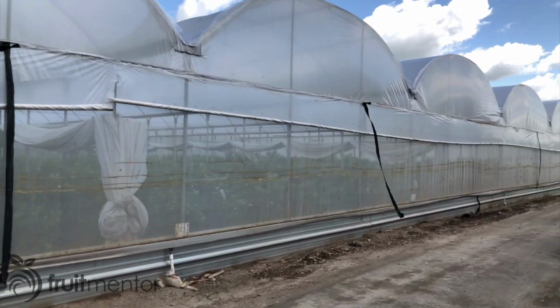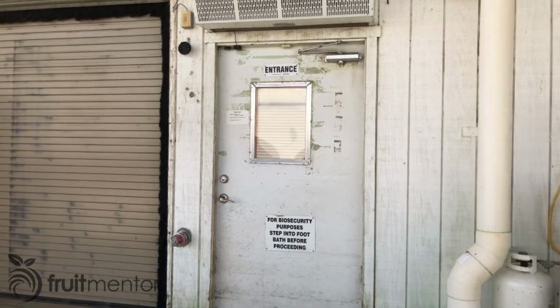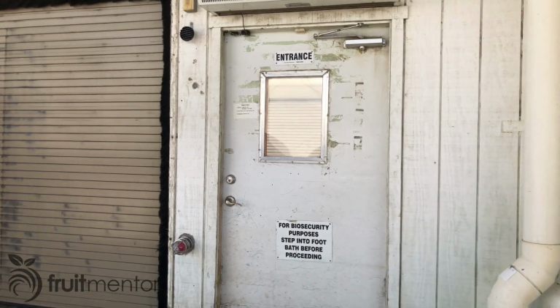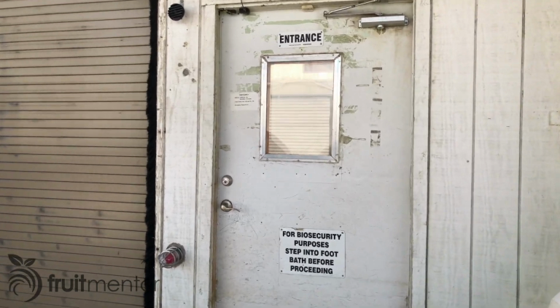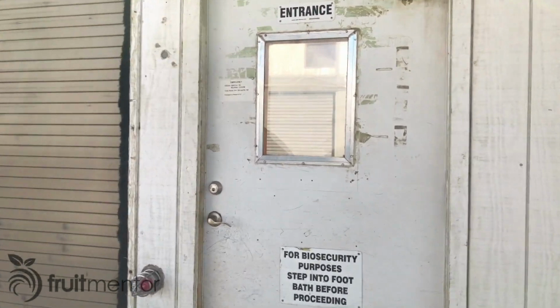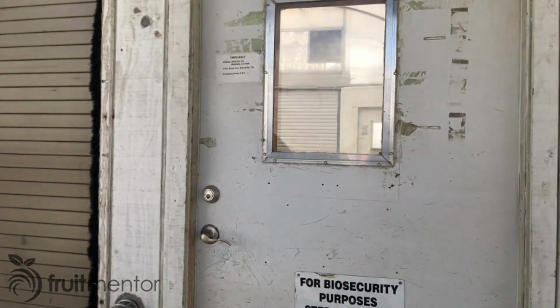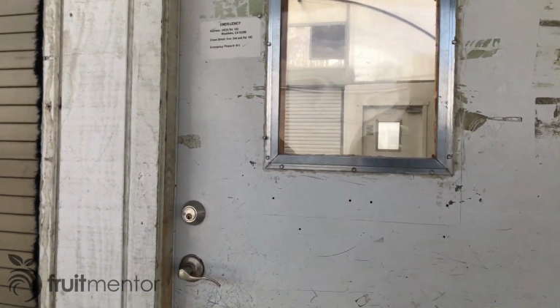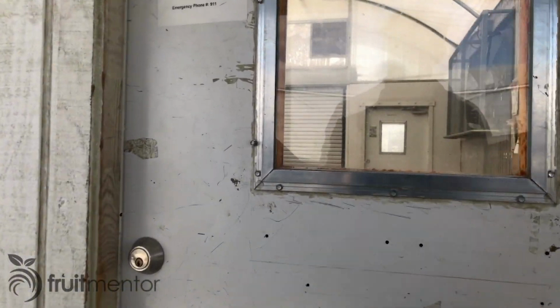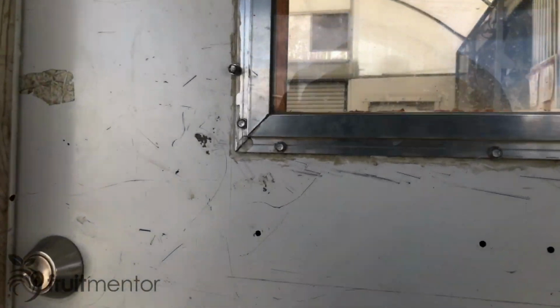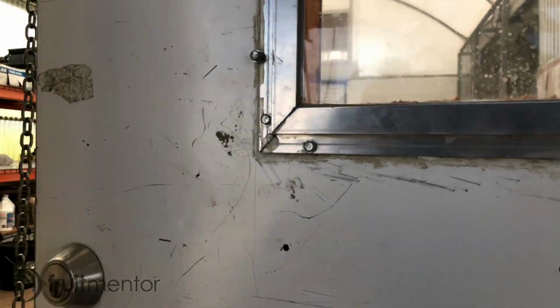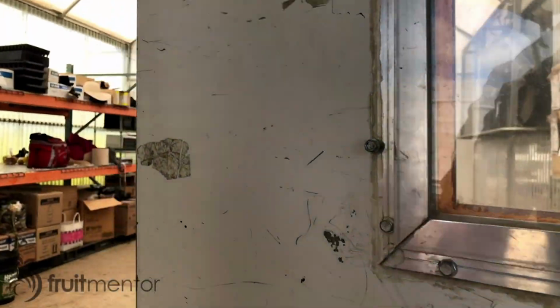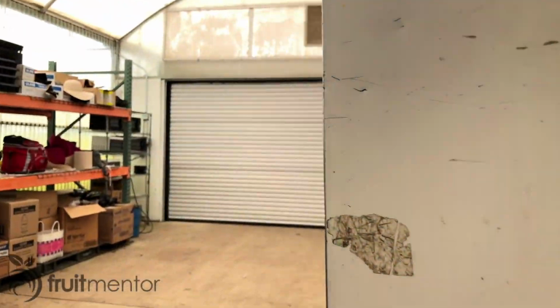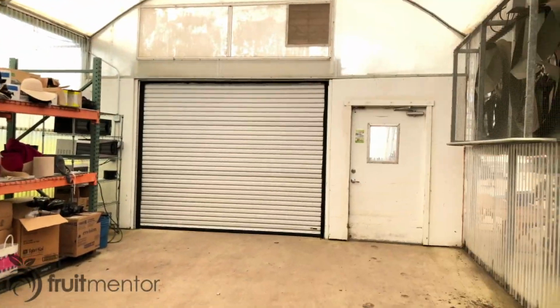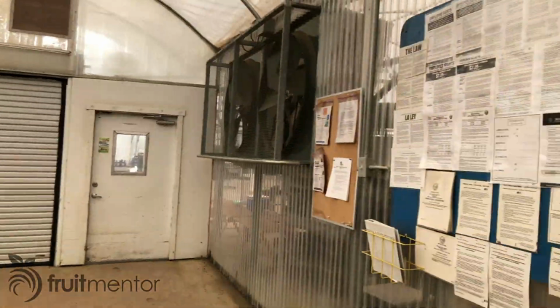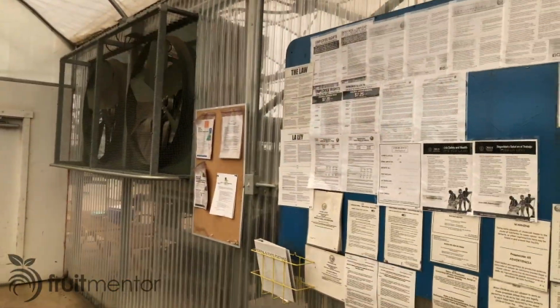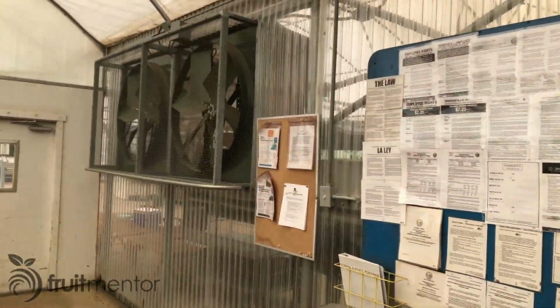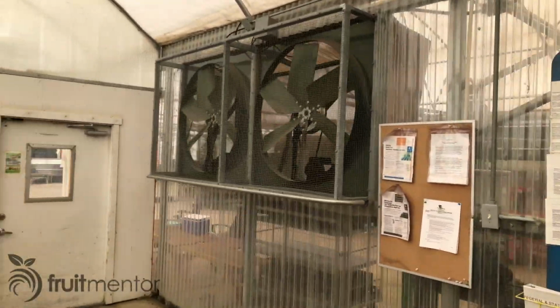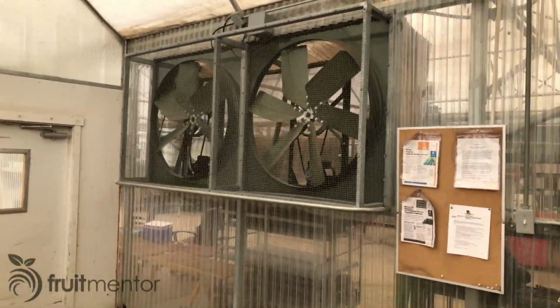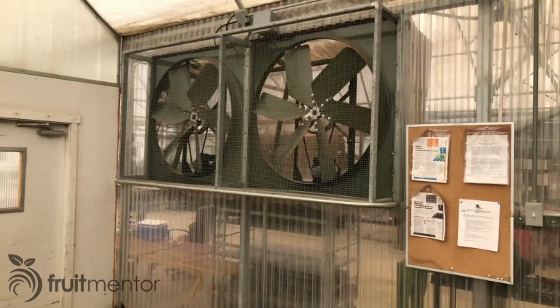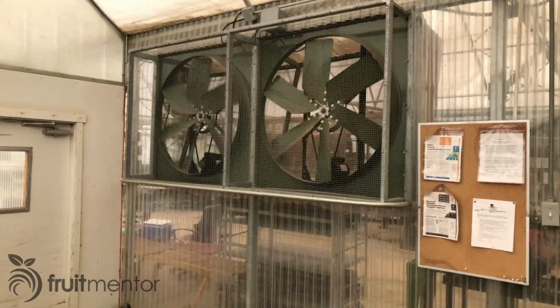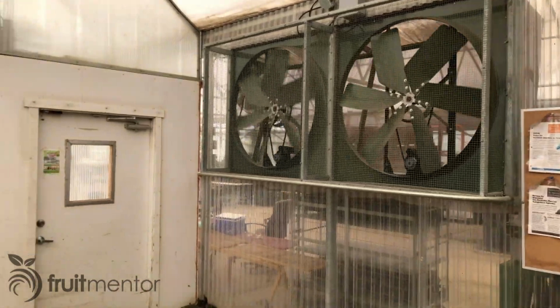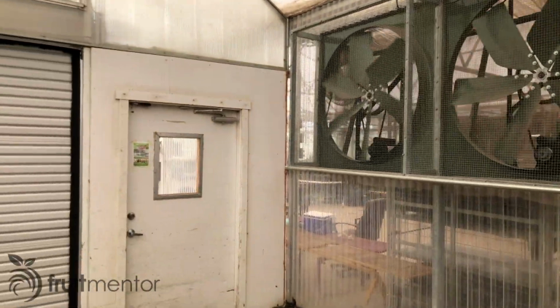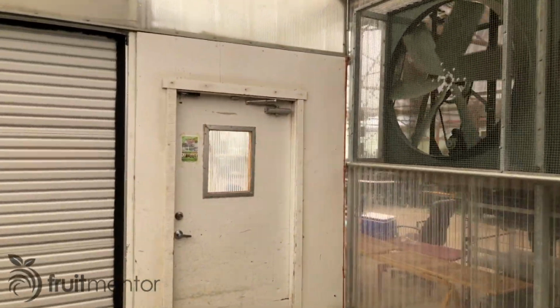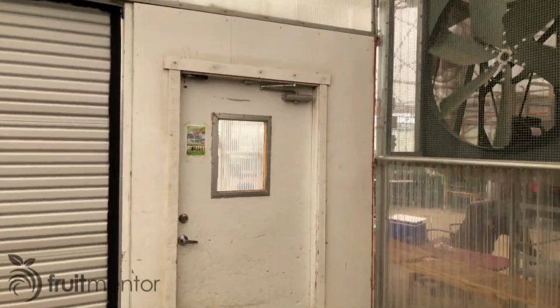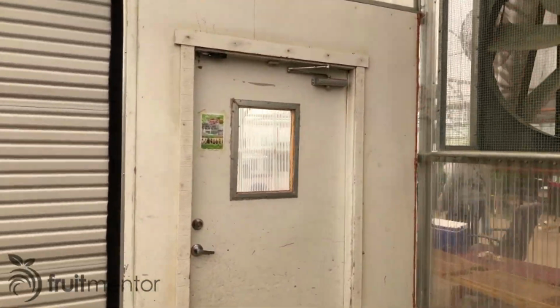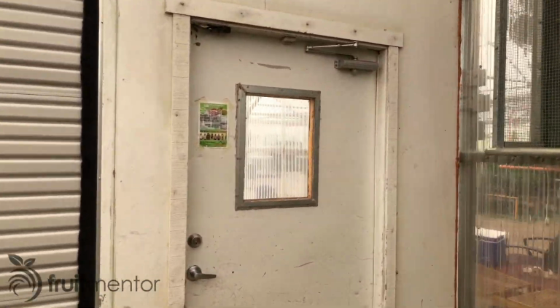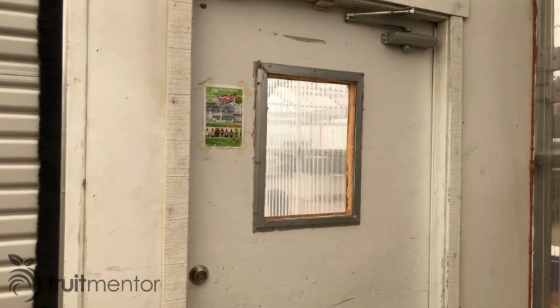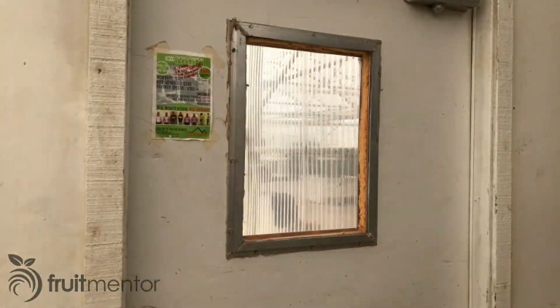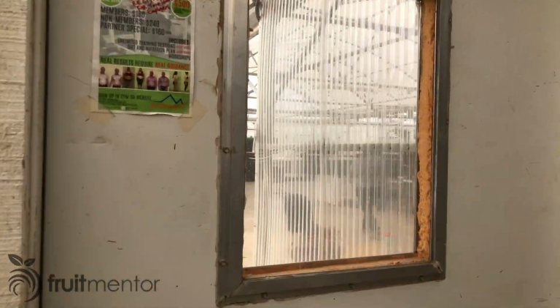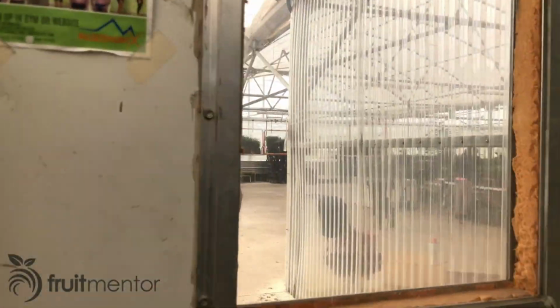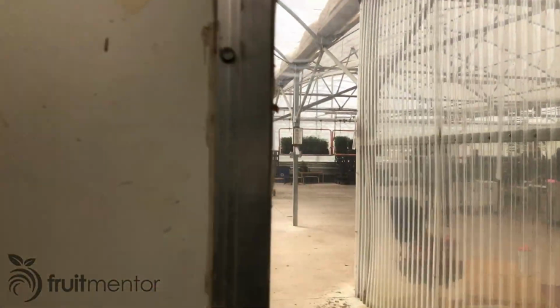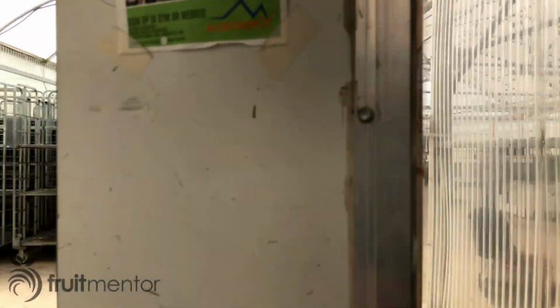In order to enter or leave an insect-proof structure, employees go through a double-doored vestibule where only one door may be open at the same time. A fan is triggered to blow insects out of the structure whenever the outside door is opened.